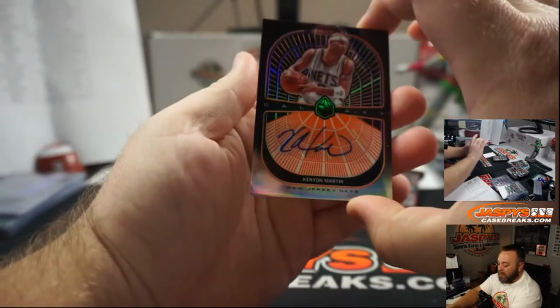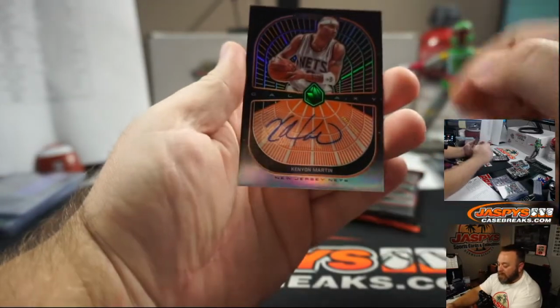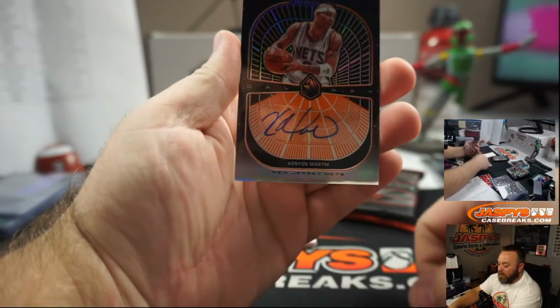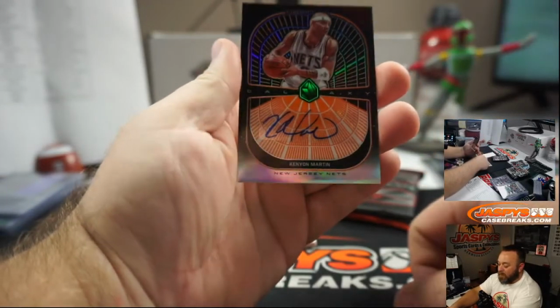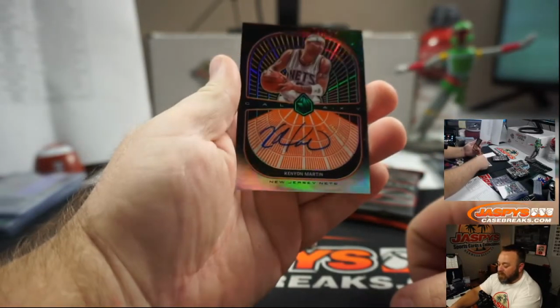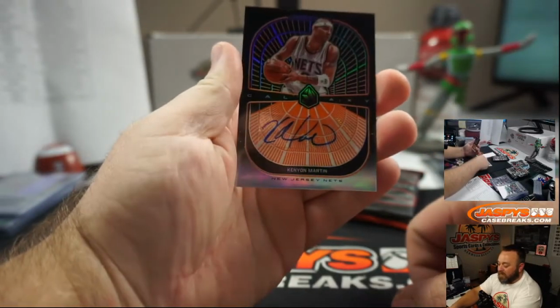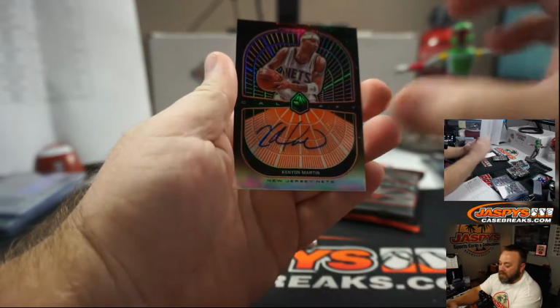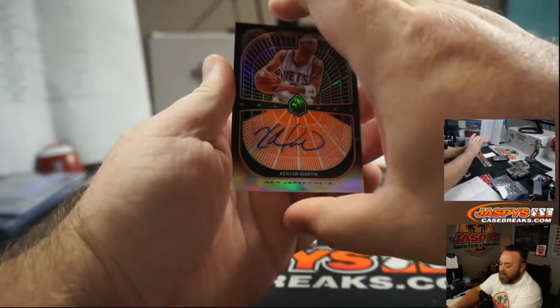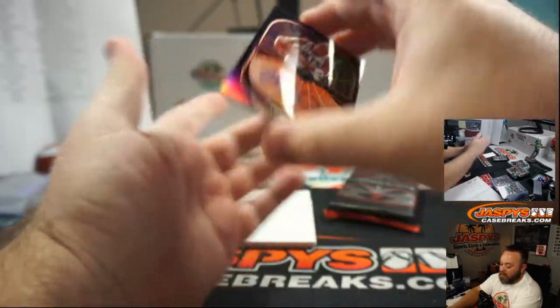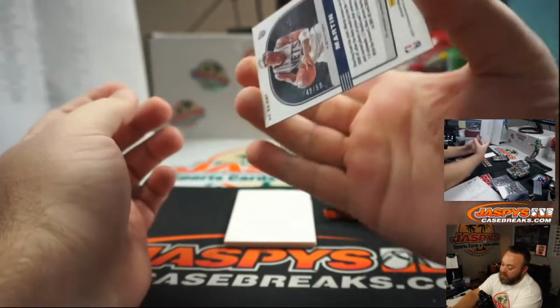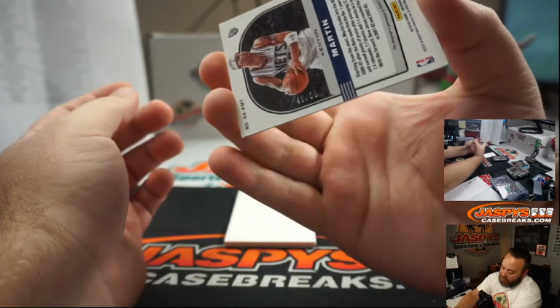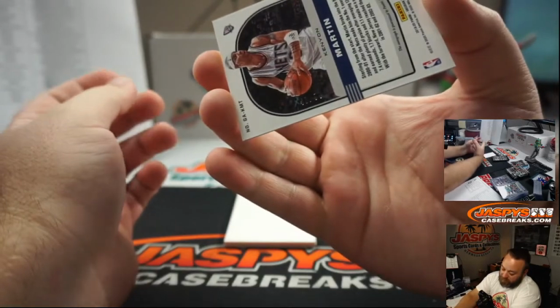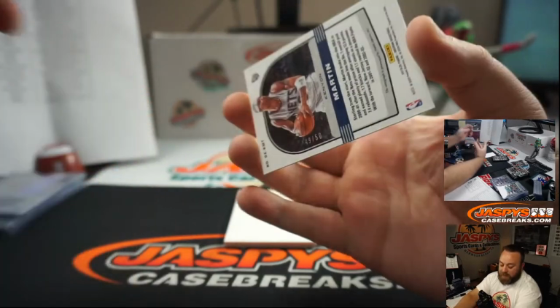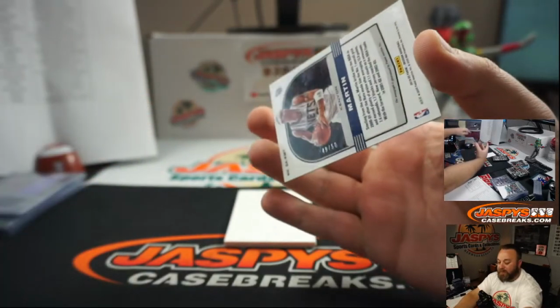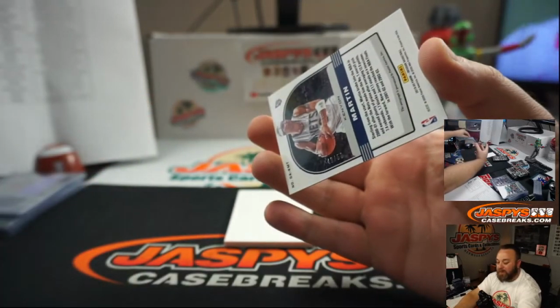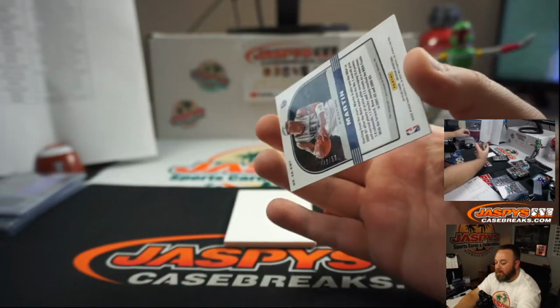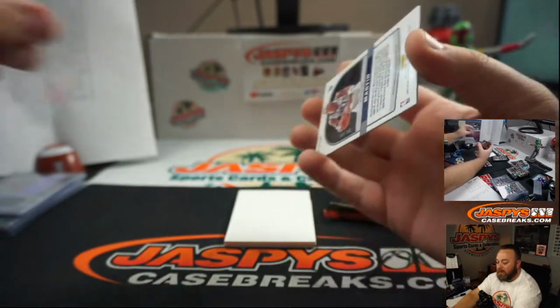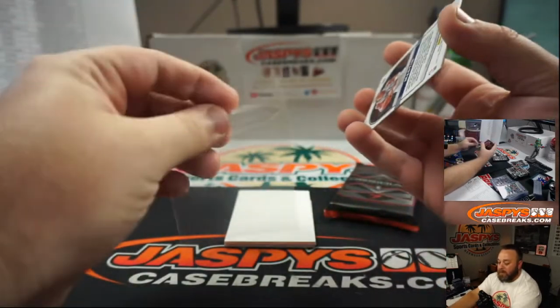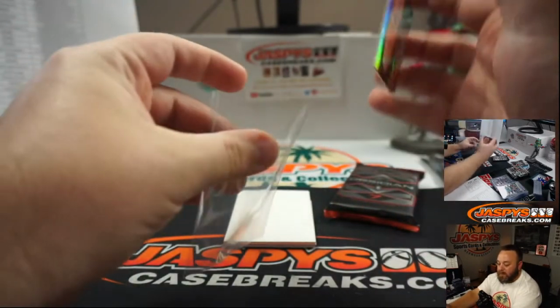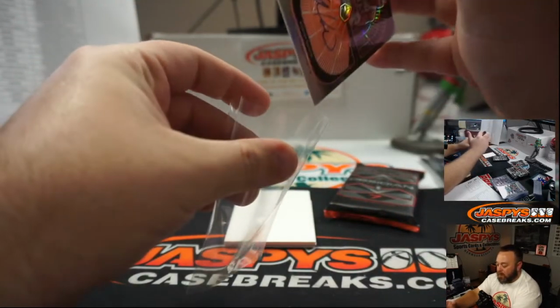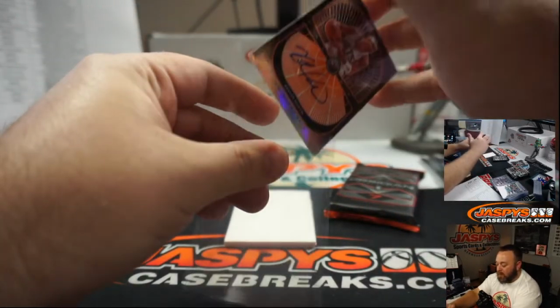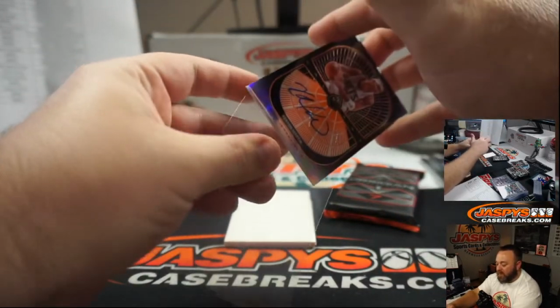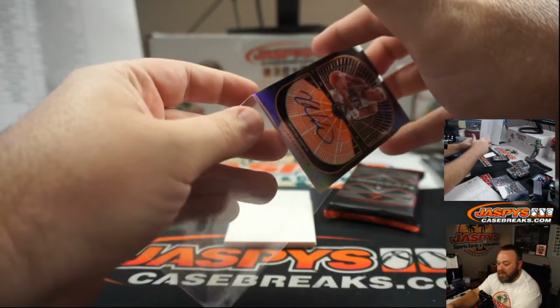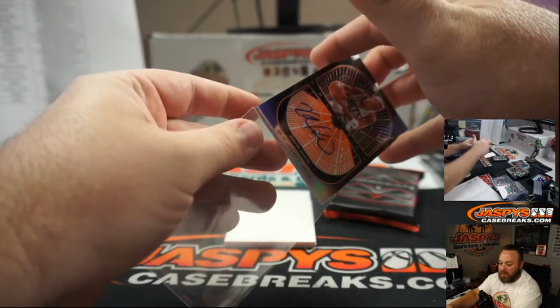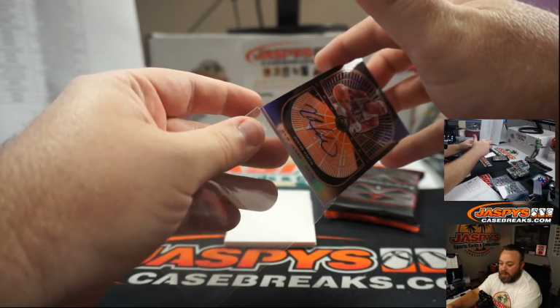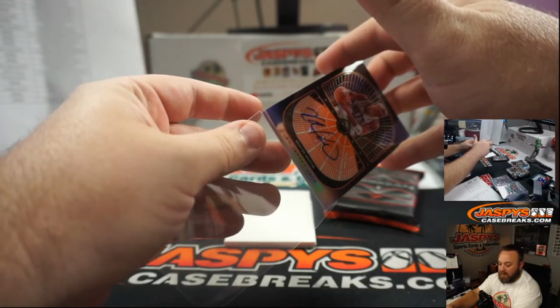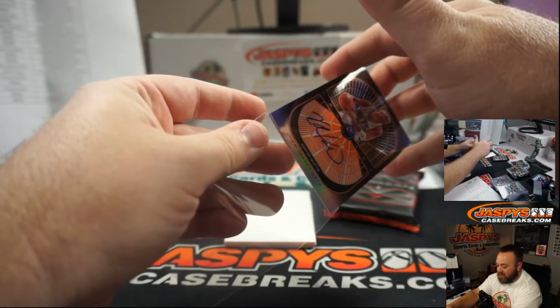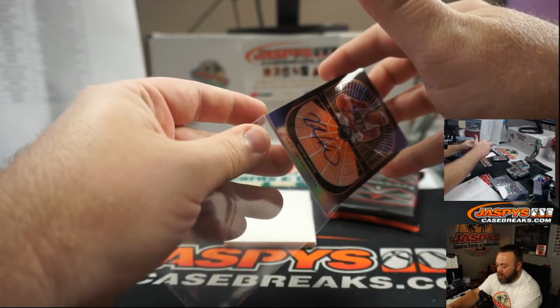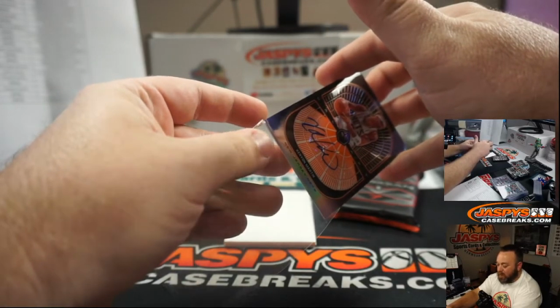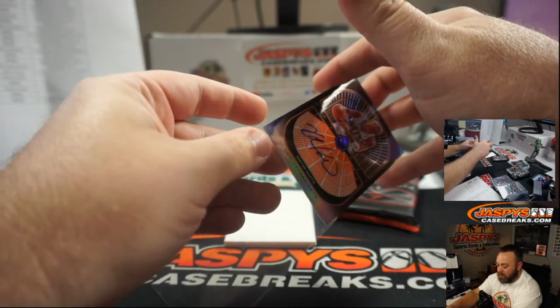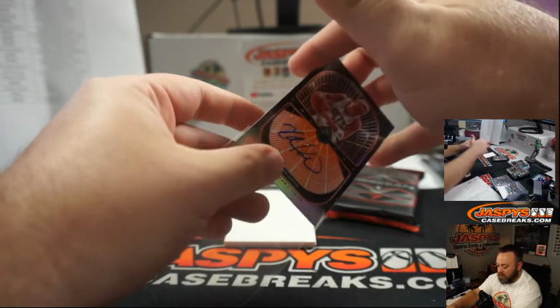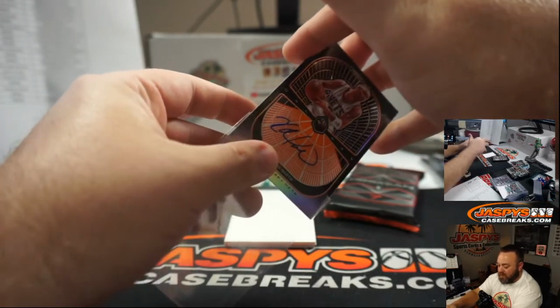Kenyon Martin, New Jersey Nets, Galaxy Auto, orange, 49 of 50. New Jersey Nets — also Brooklyn Nets — Steve Wong. Congrats Steve.